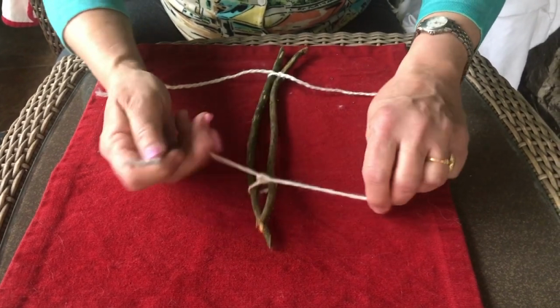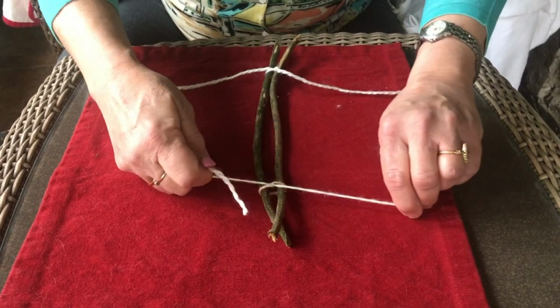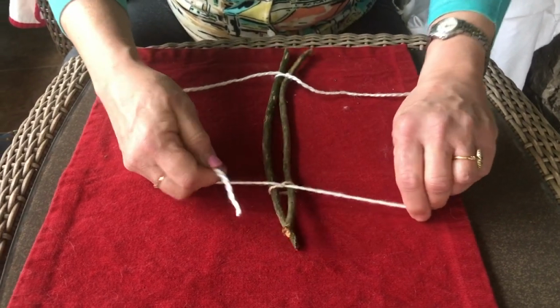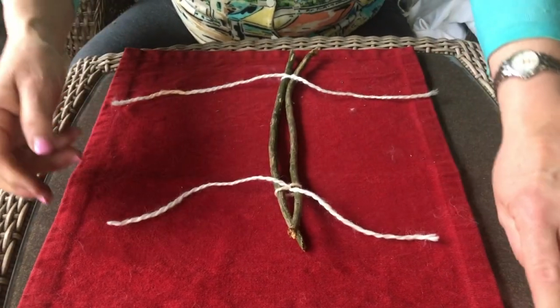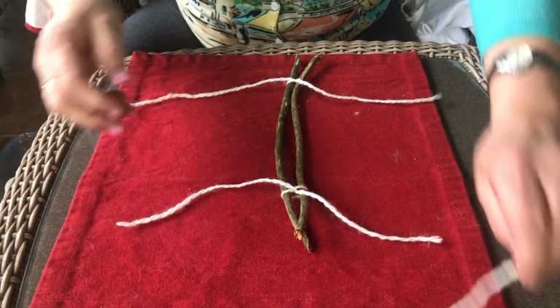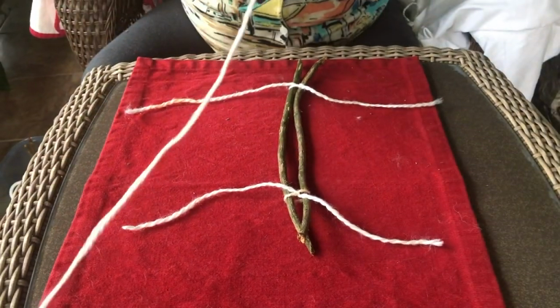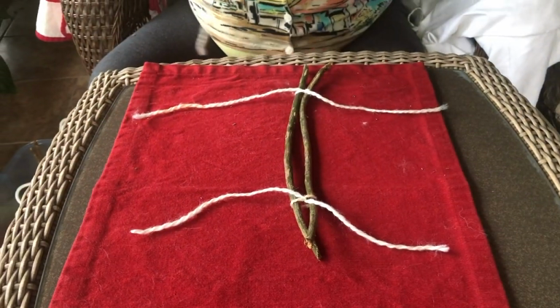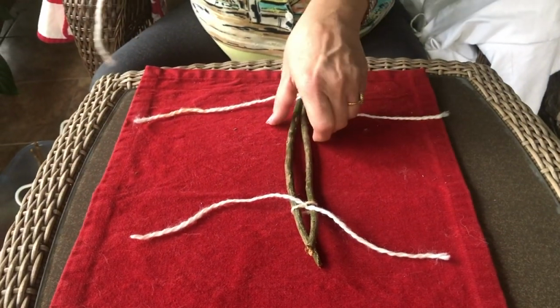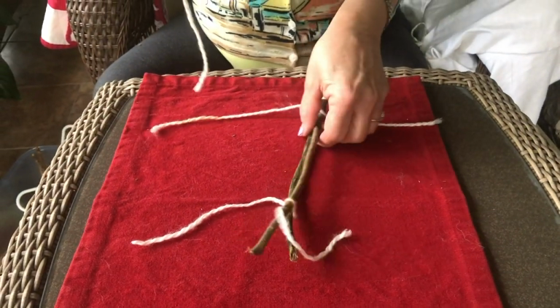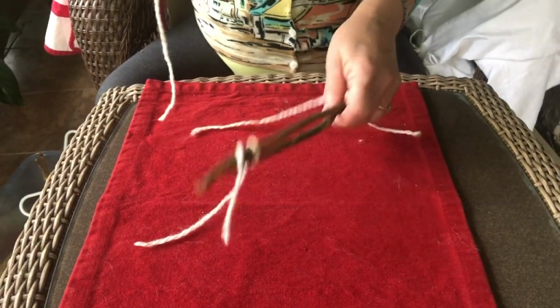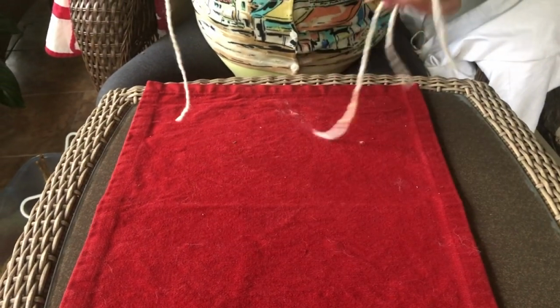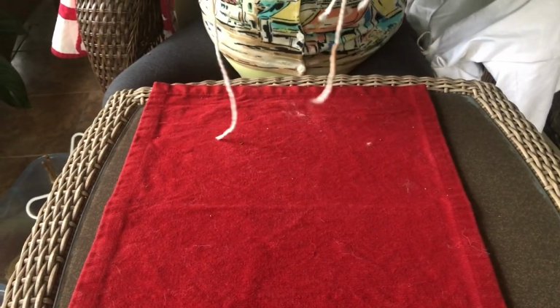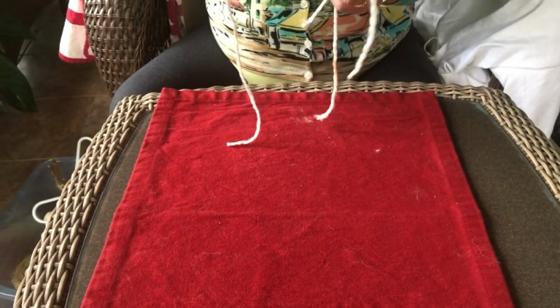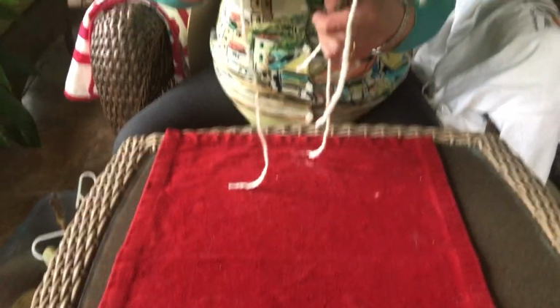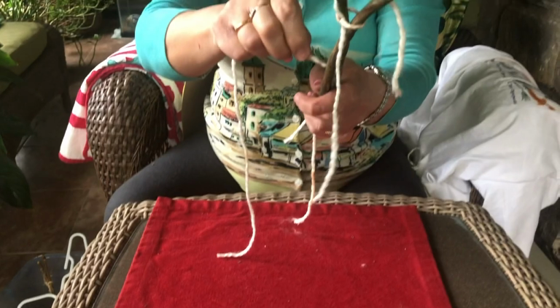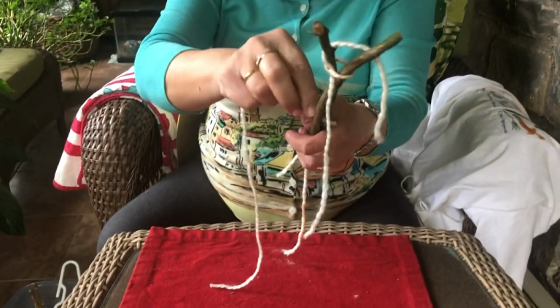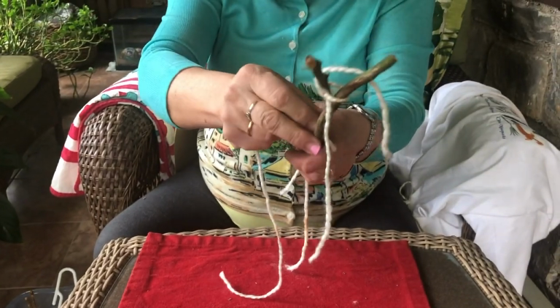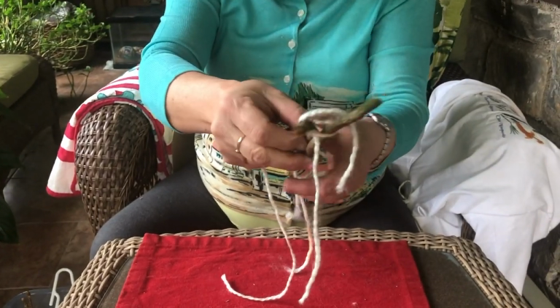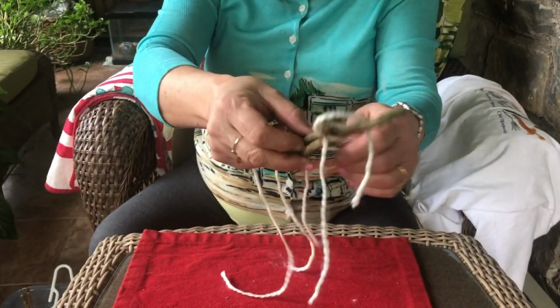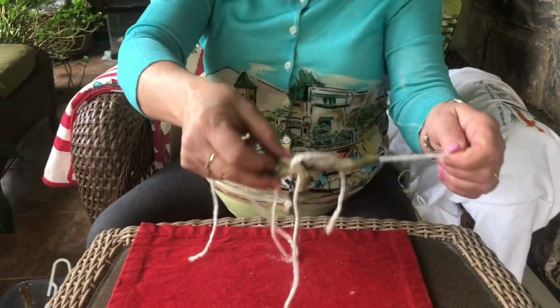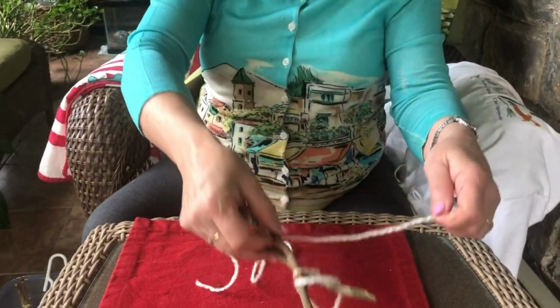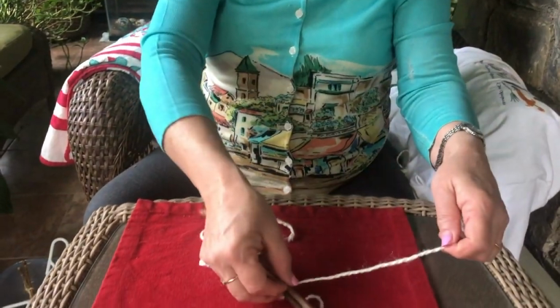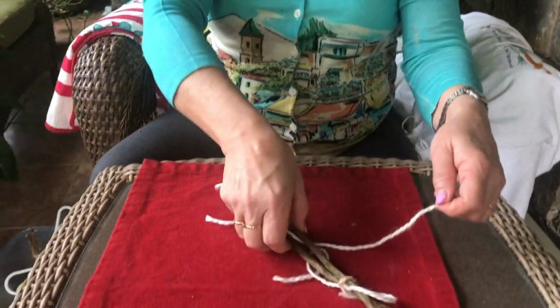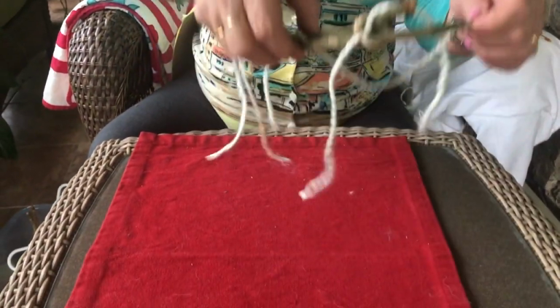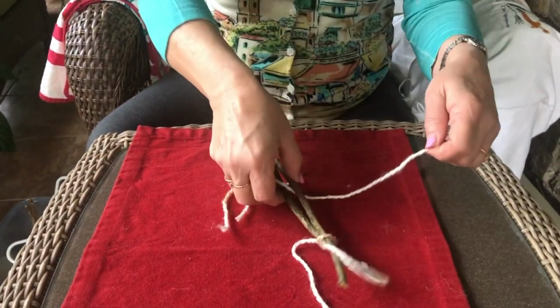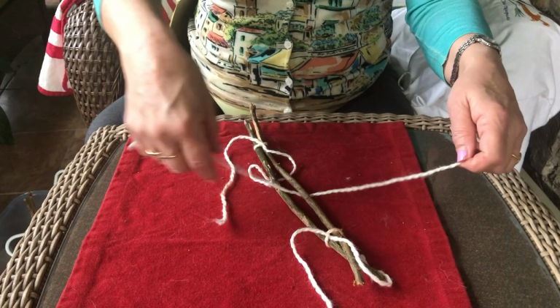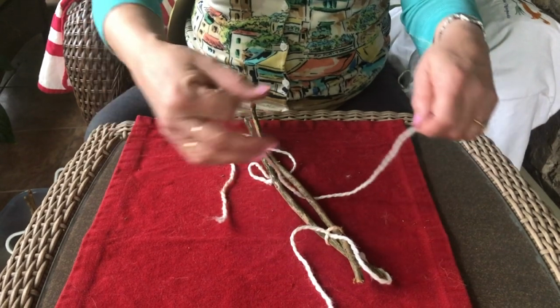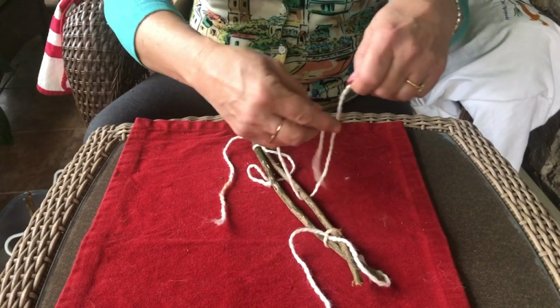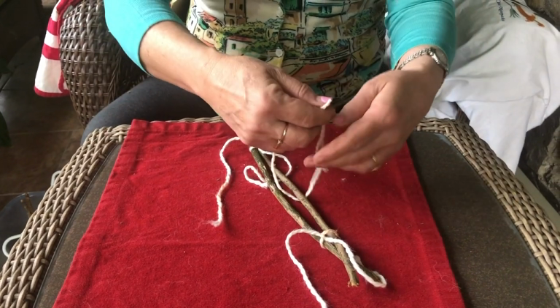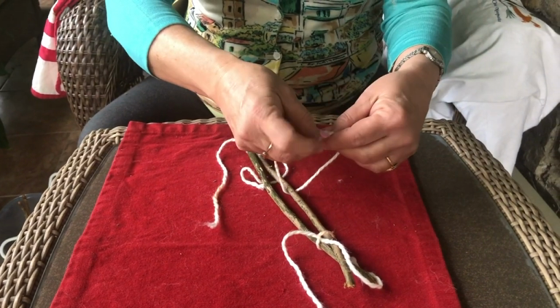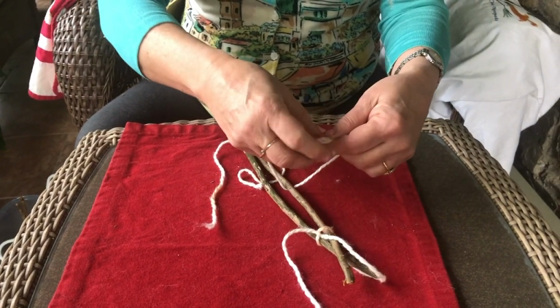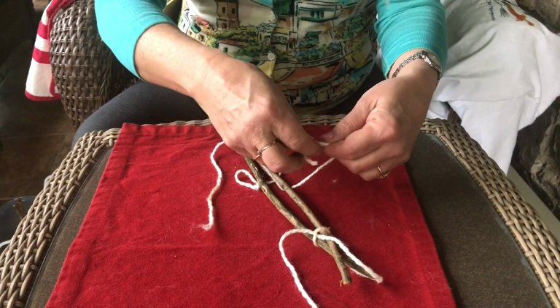Now I take the third string, pick up your sticks, put it through the twig or stick or in between, and tie a knot again.